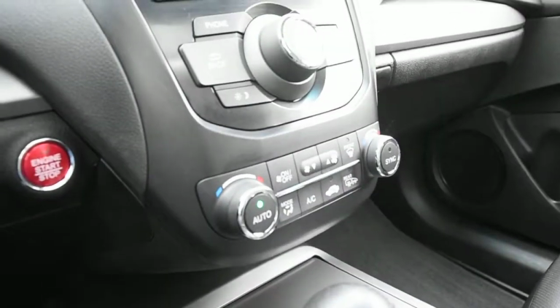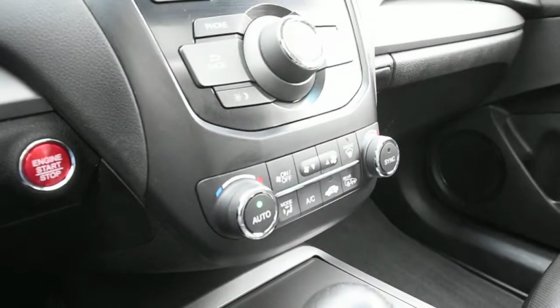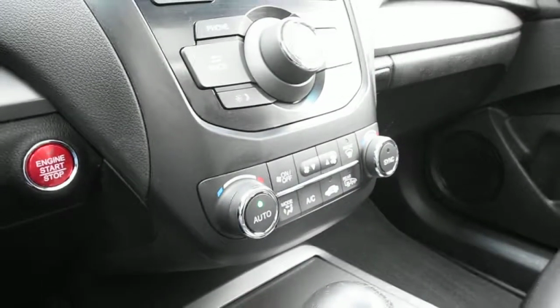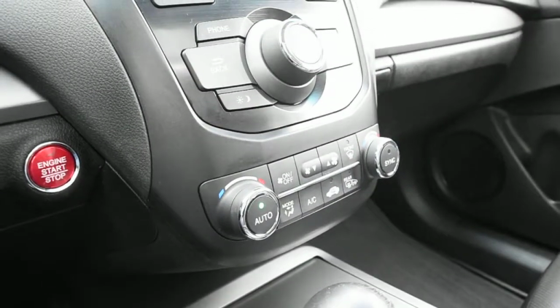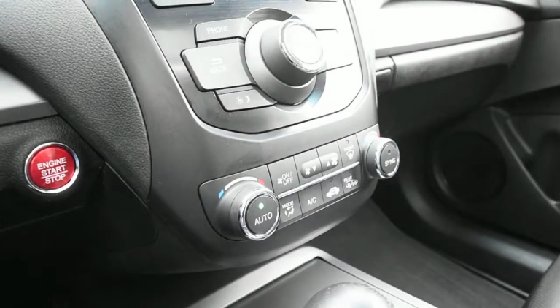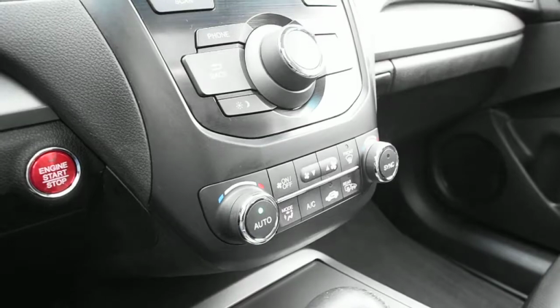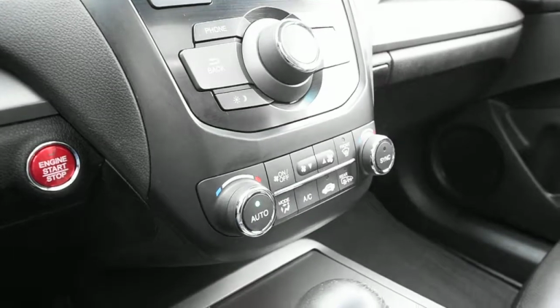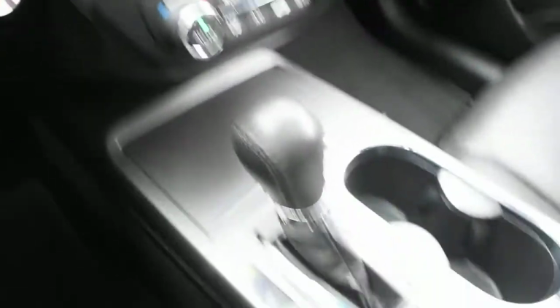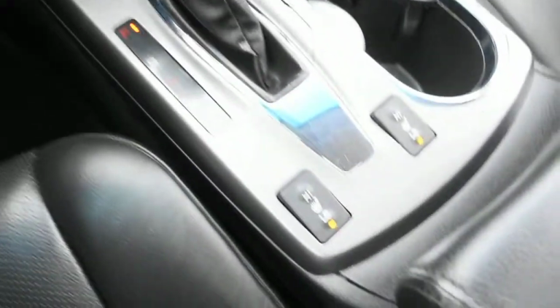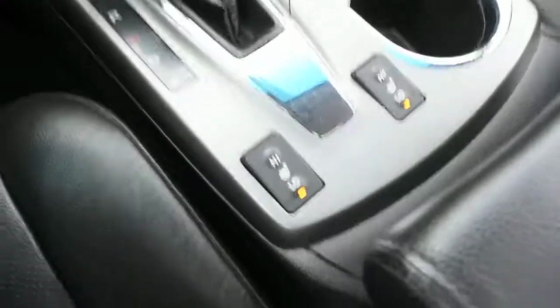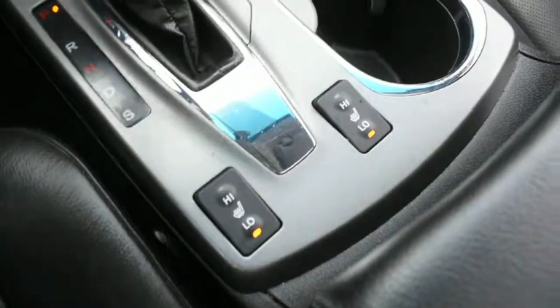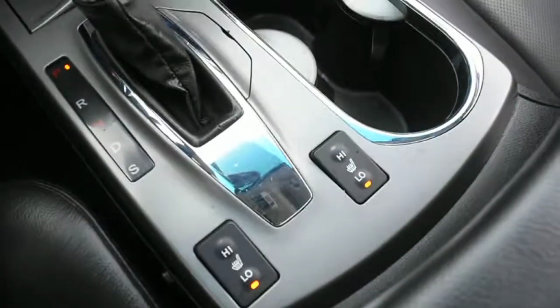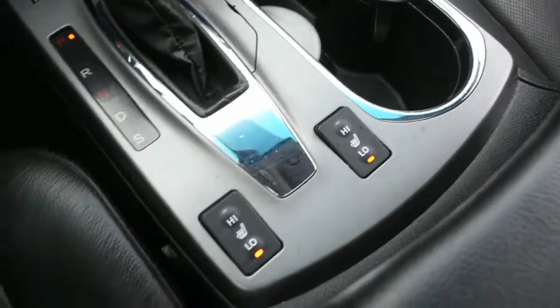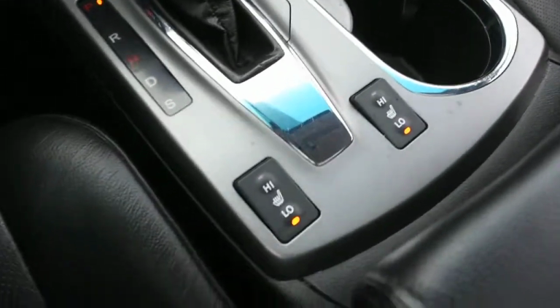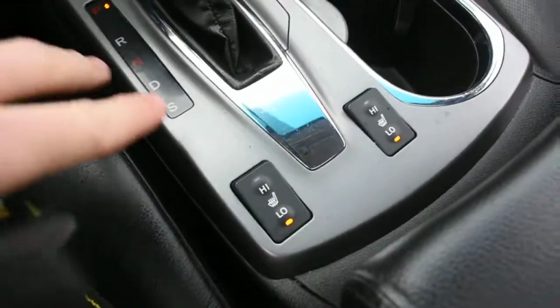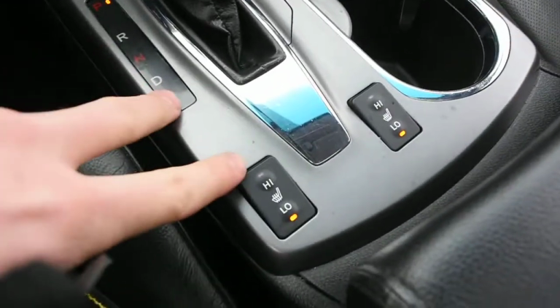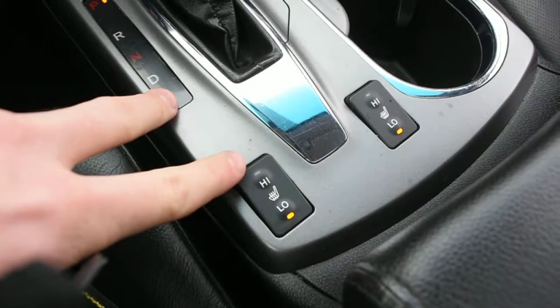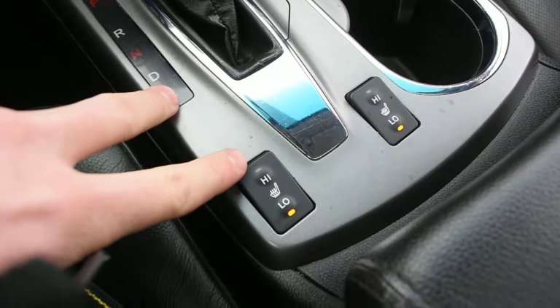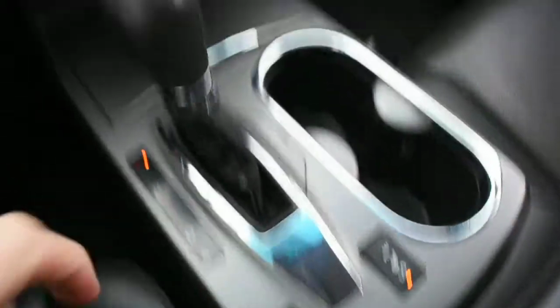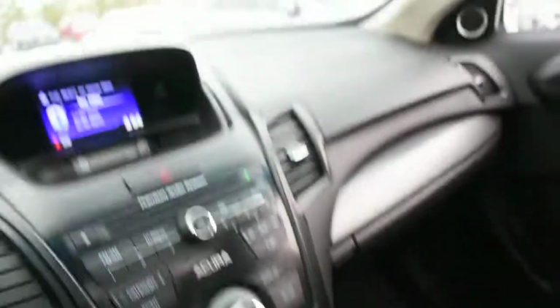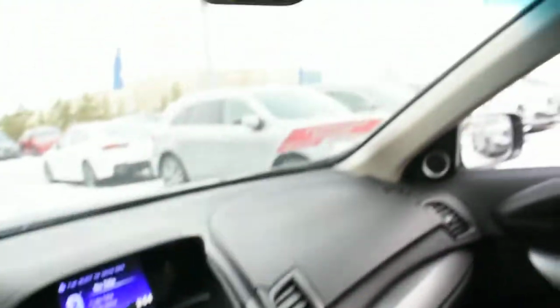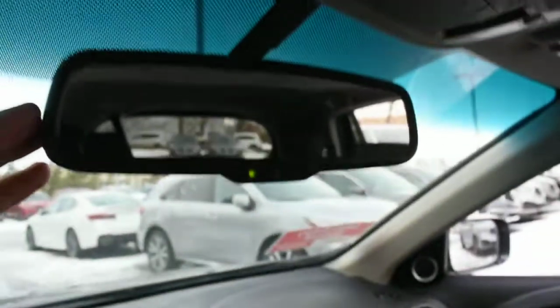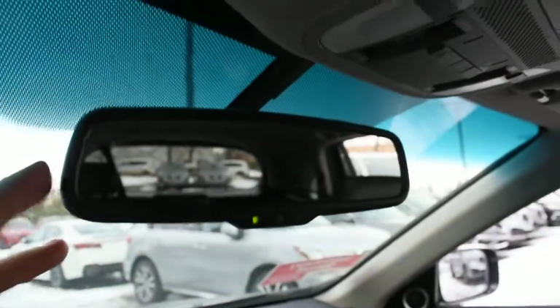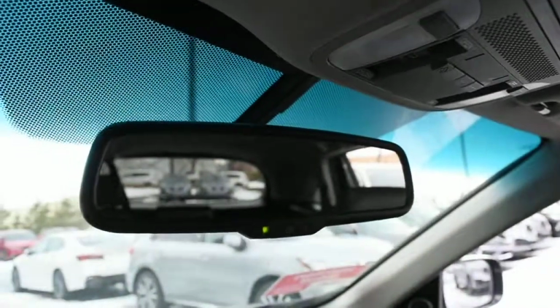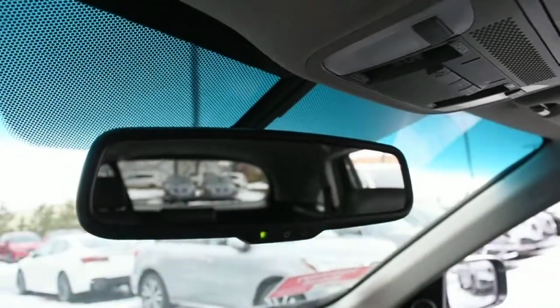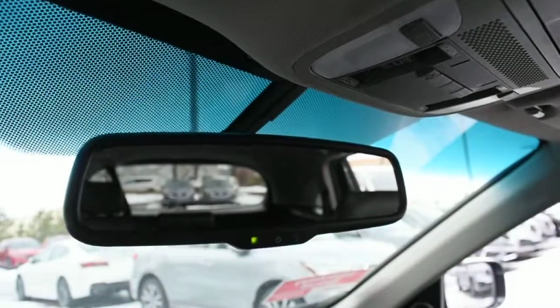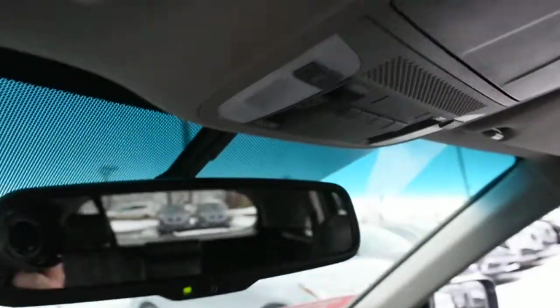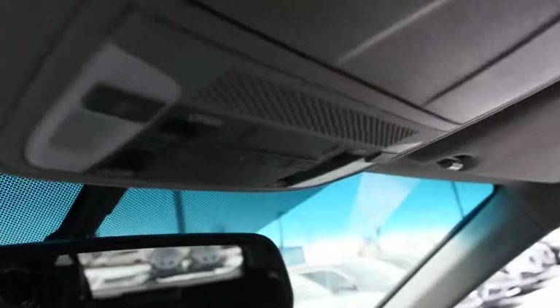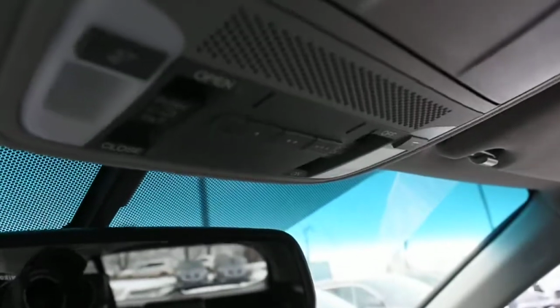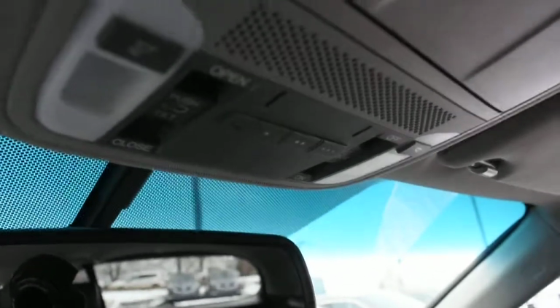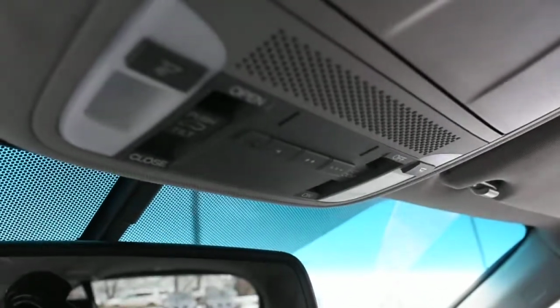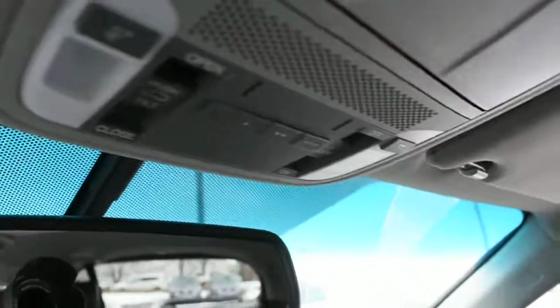Down below here, you have your dual-zone automated climate control system. Then you have your heated seat controls once again. Now up top here, you do have a rear view mirror as well as your HomeLink system for your garage door opener.